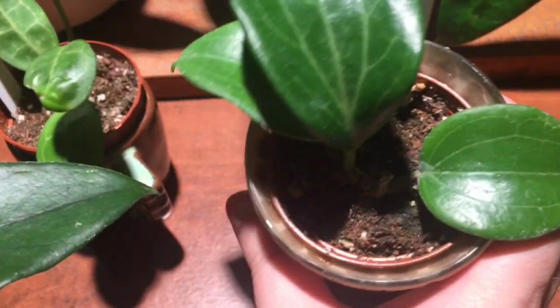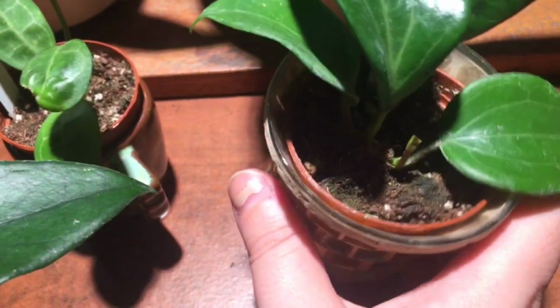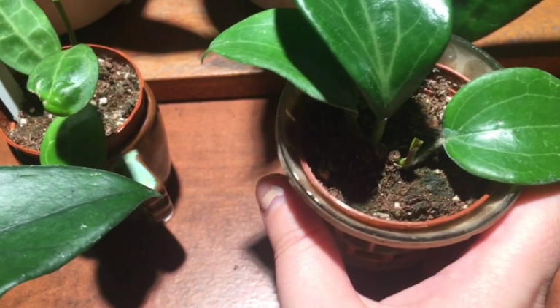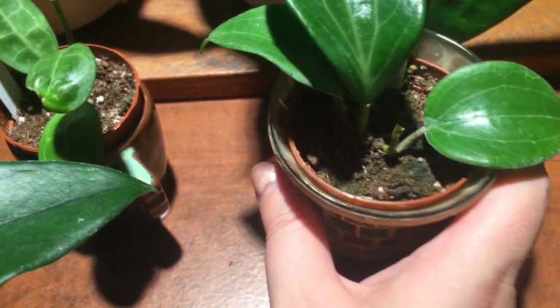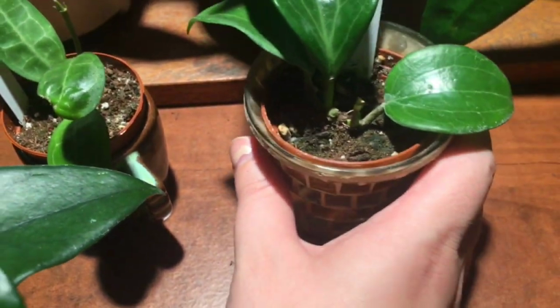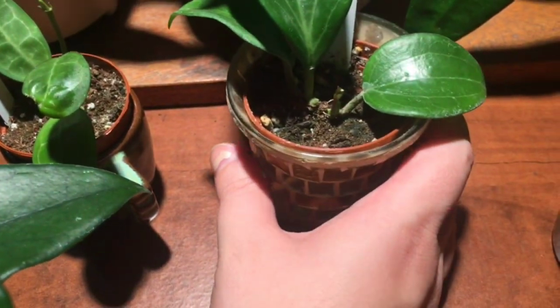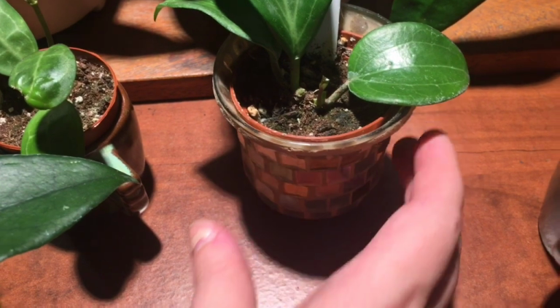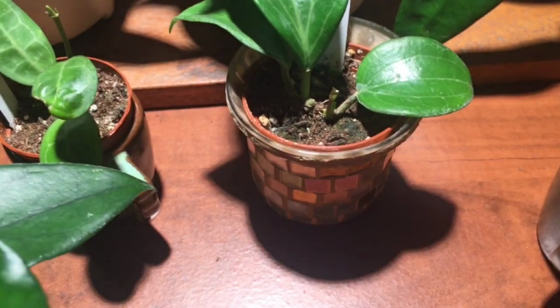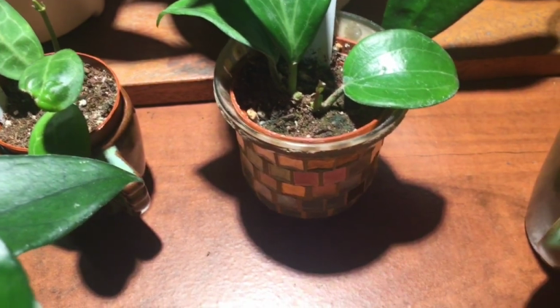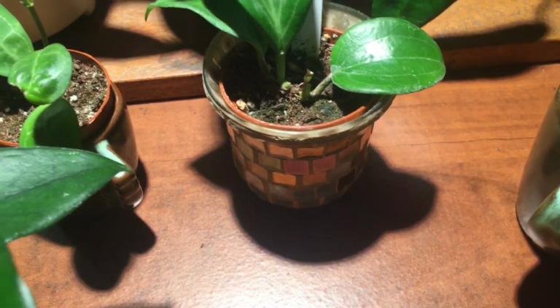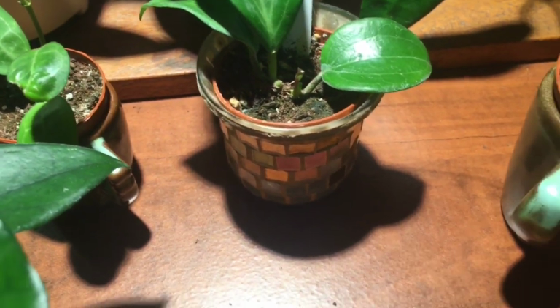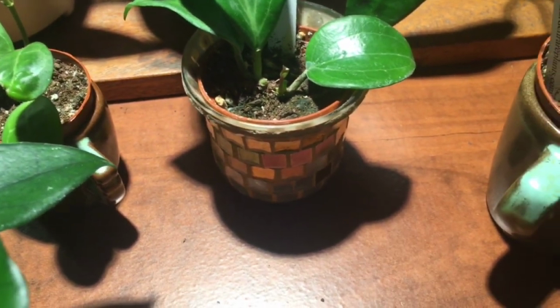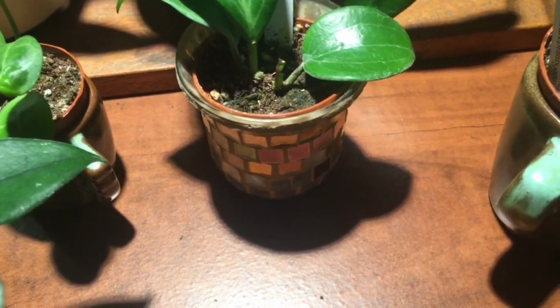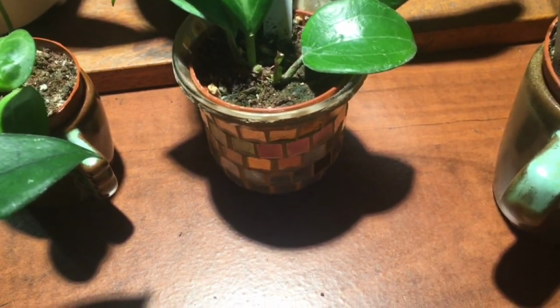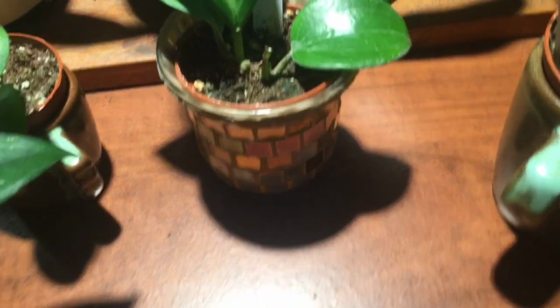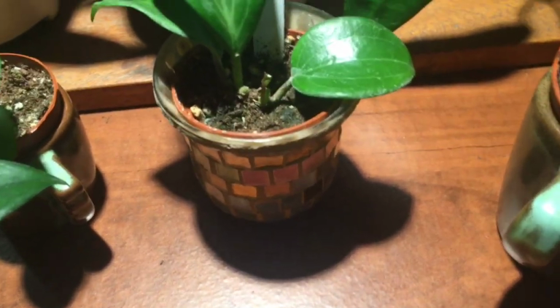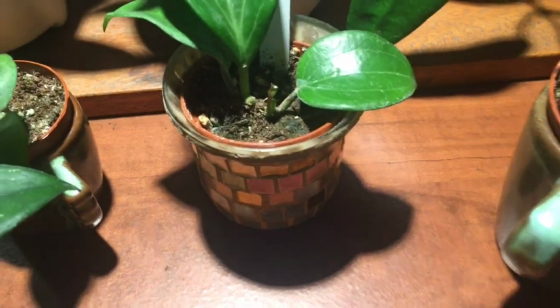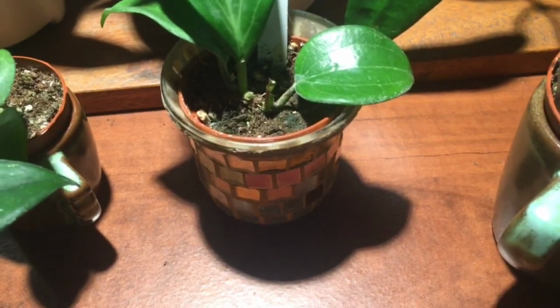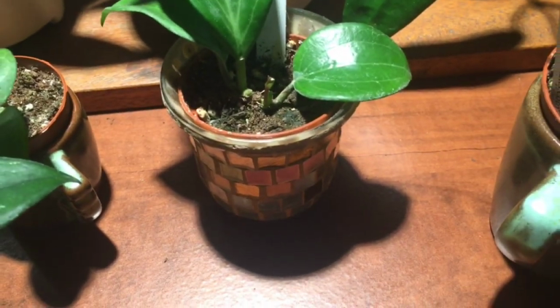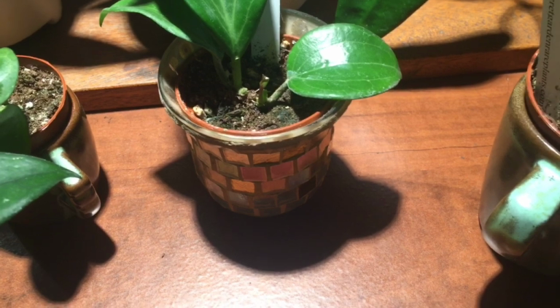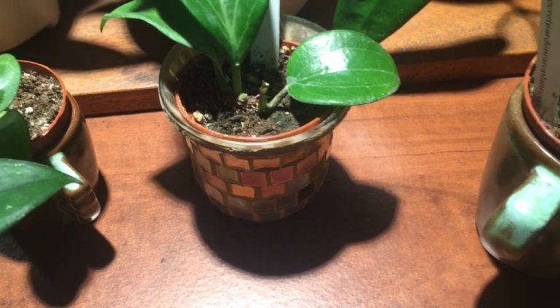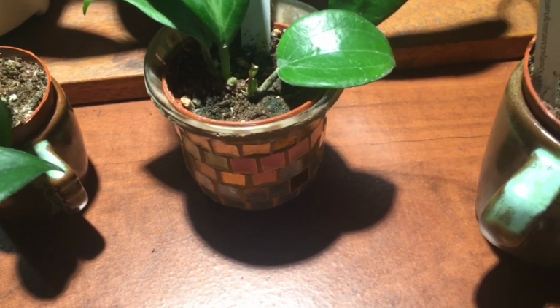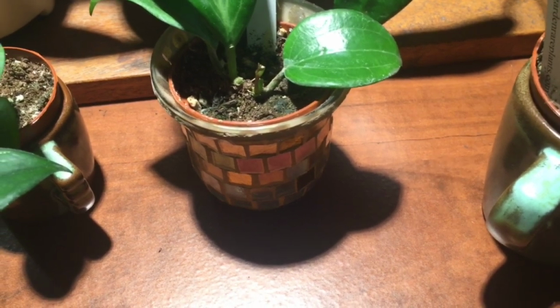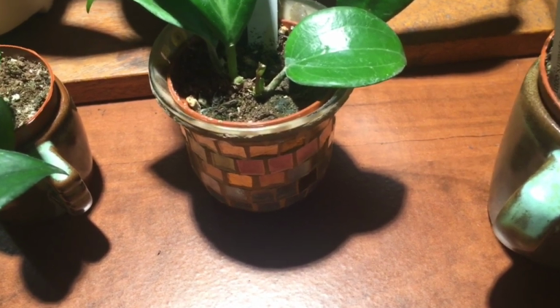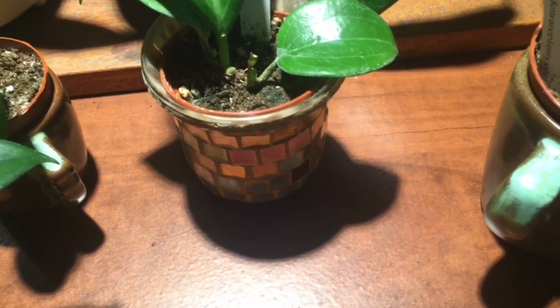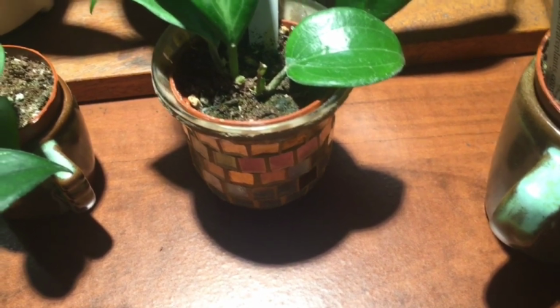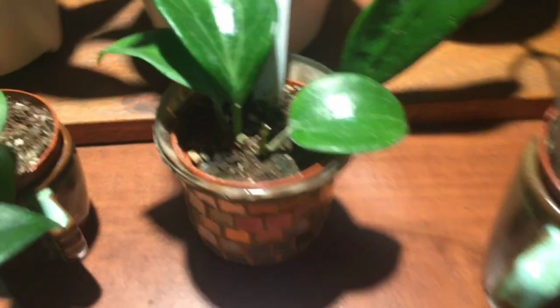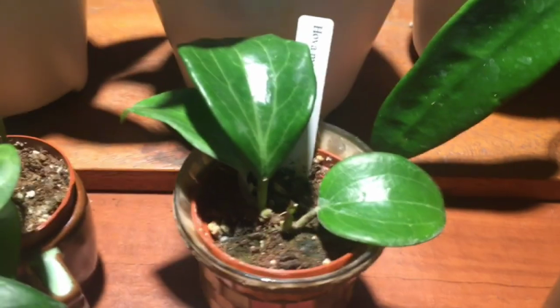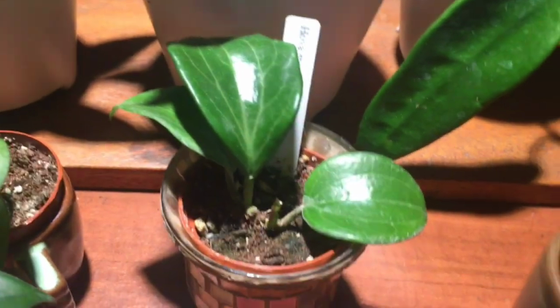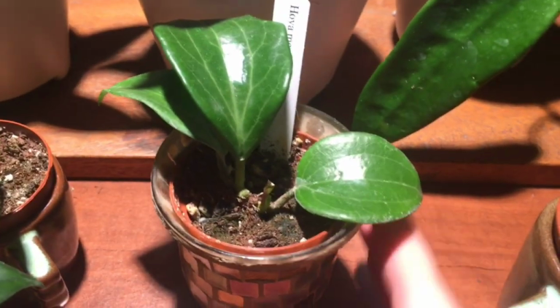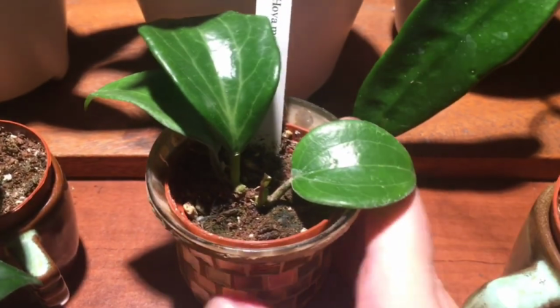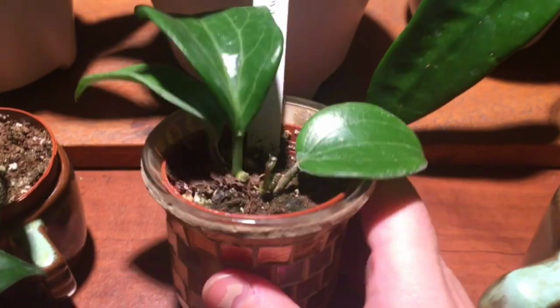This one I'll probably hang on to, and I'm going to keep a close eye on one I'm about to show you because it's been a little temperamental. But in any case, Marillii is looking great.